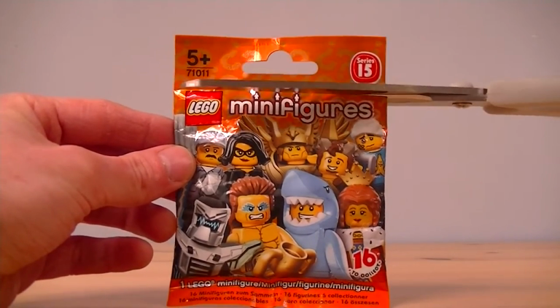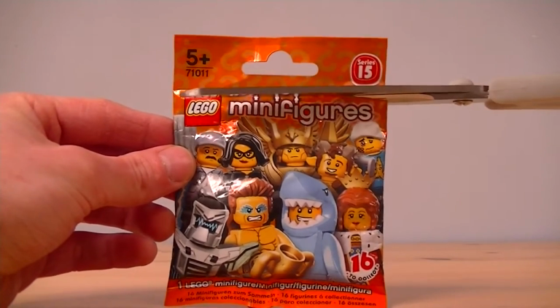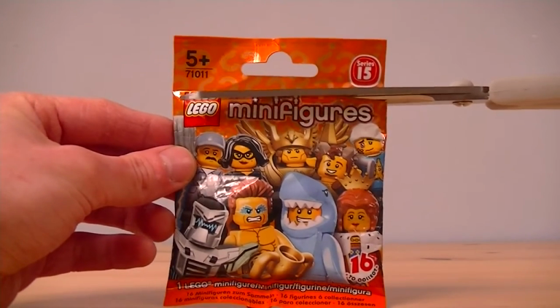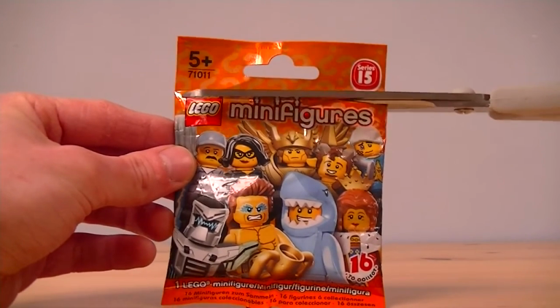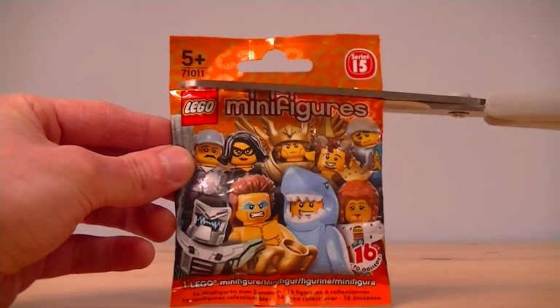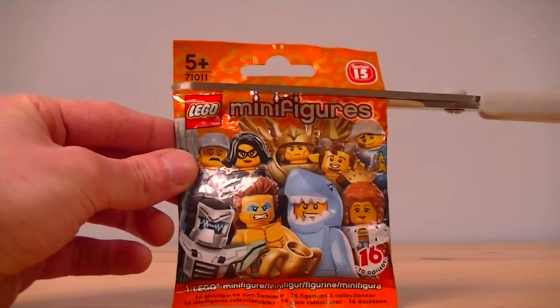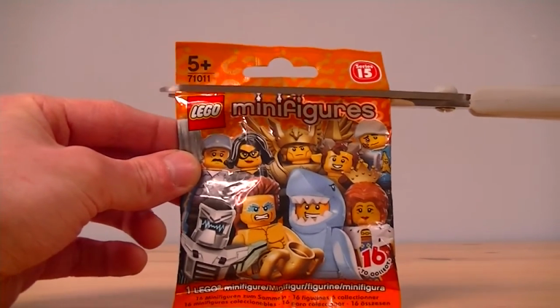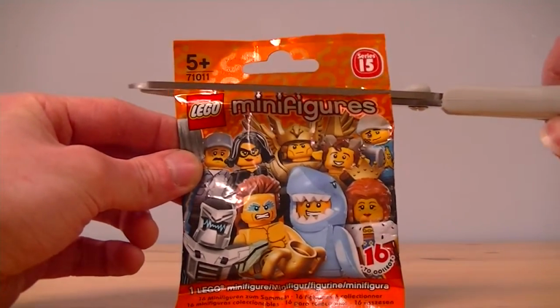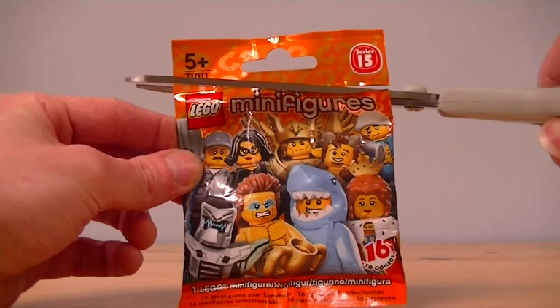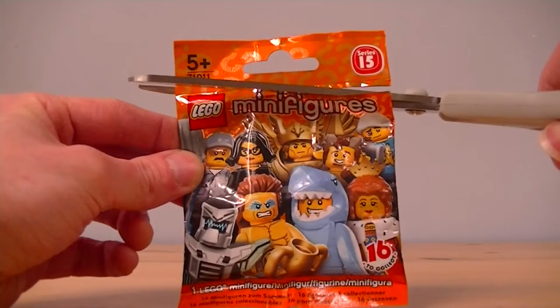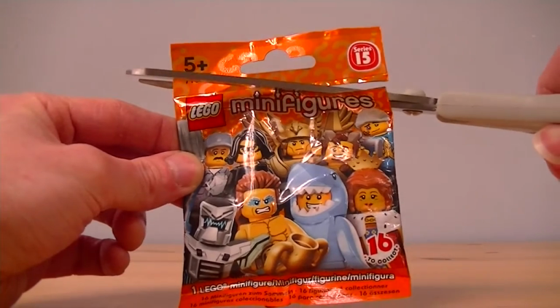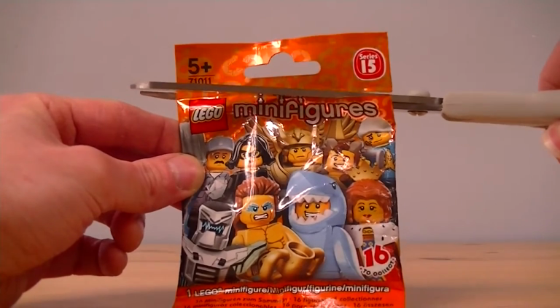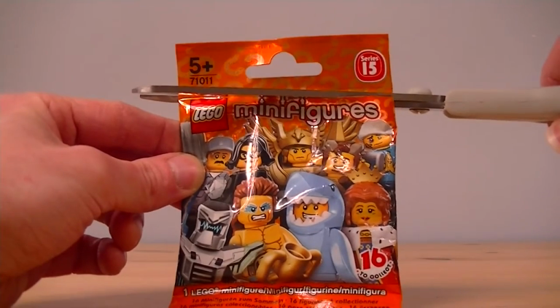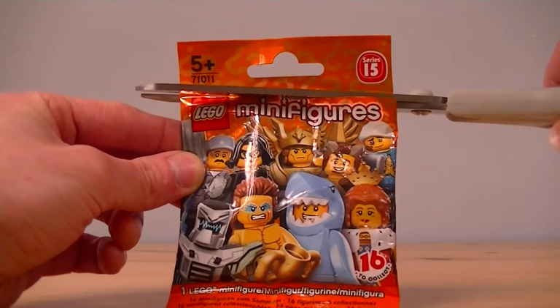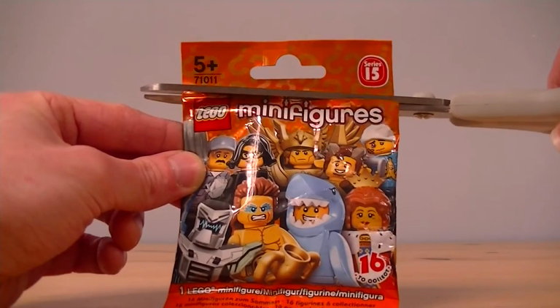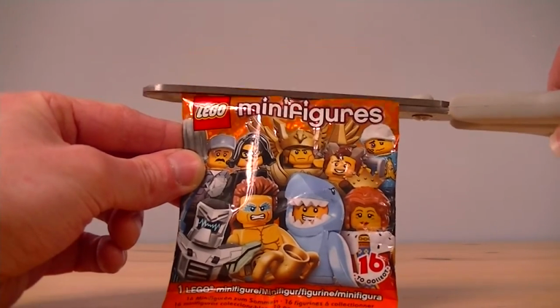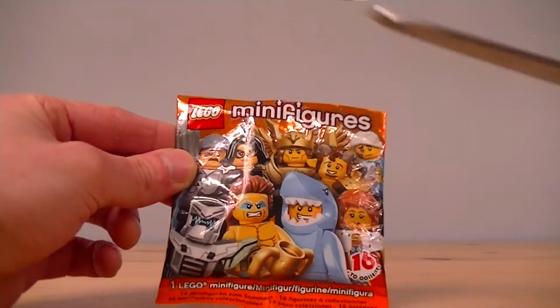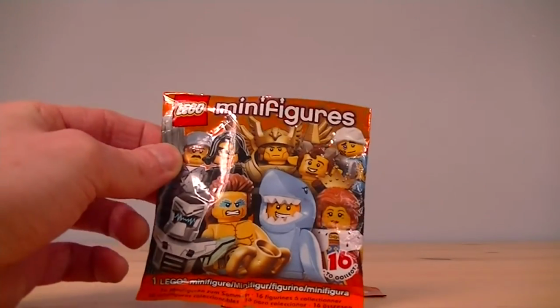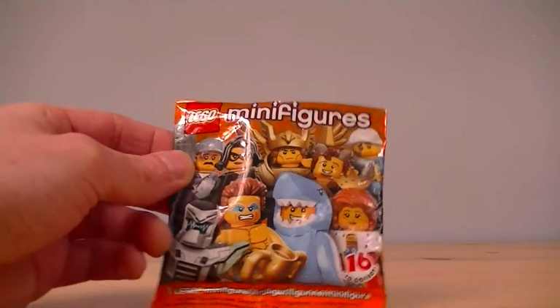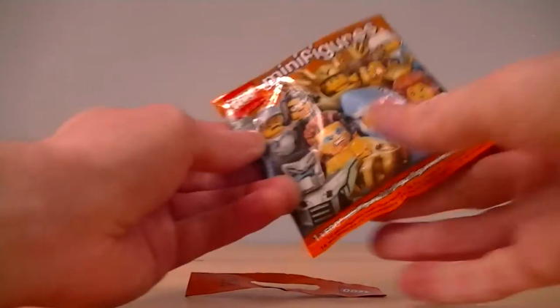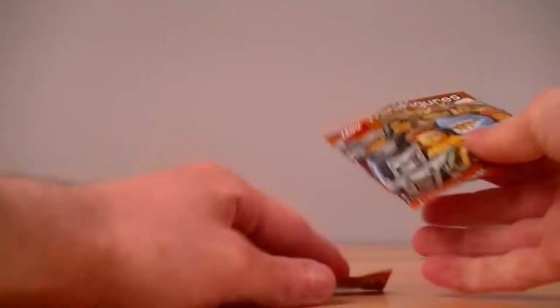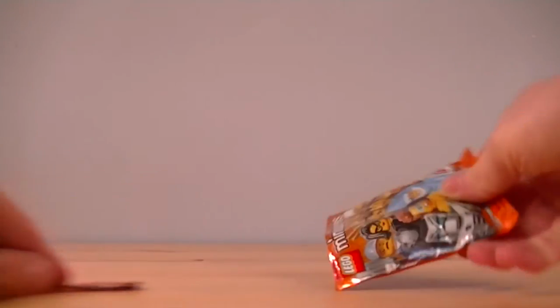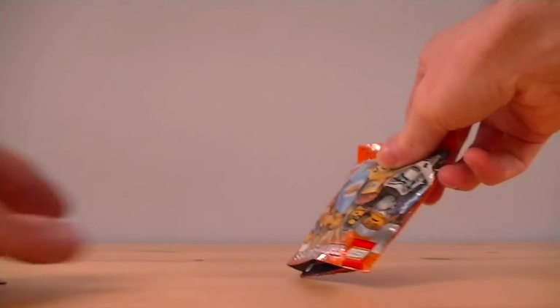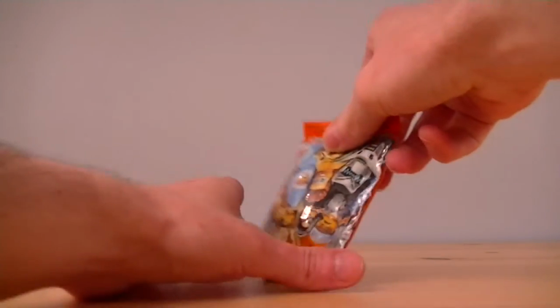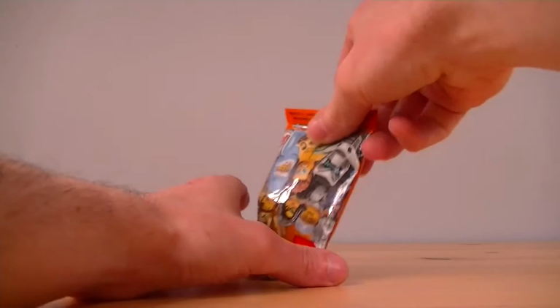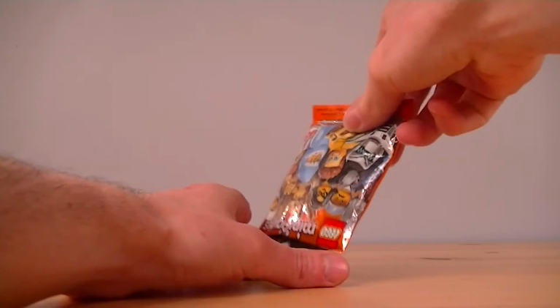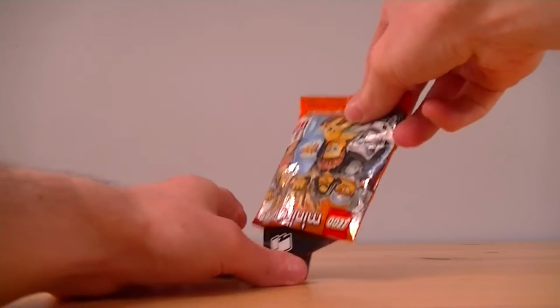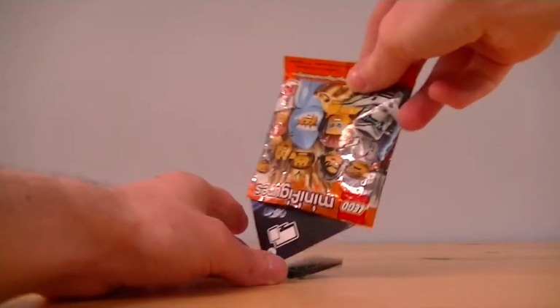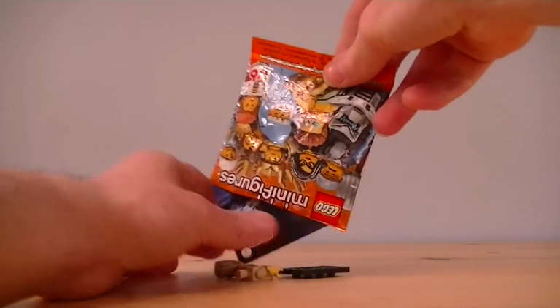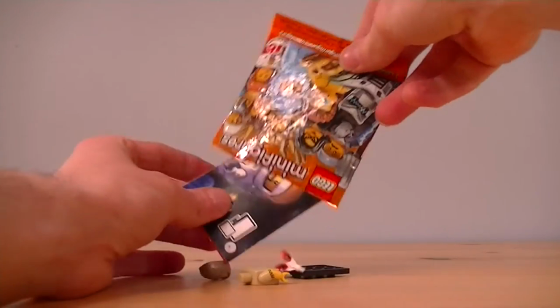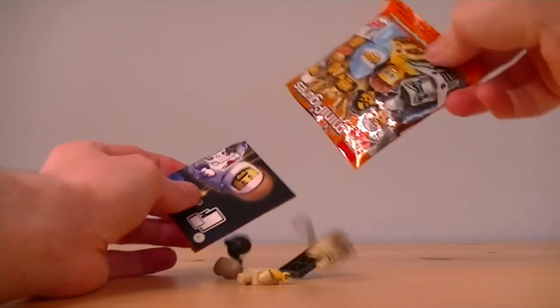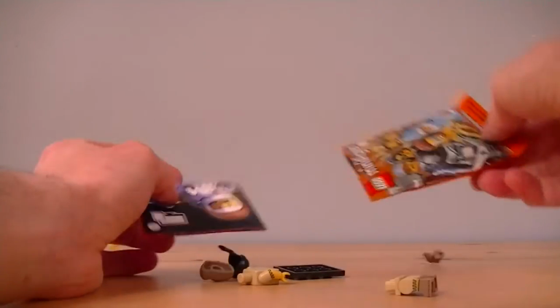Hello there! It's Dax here at Legoloft, and we're taking a look at another one of these blind bags from the Series 15 minifigures. Let's find out what we've got.